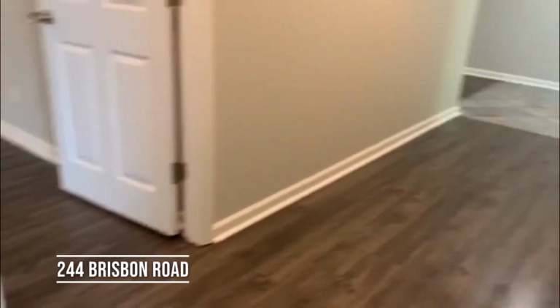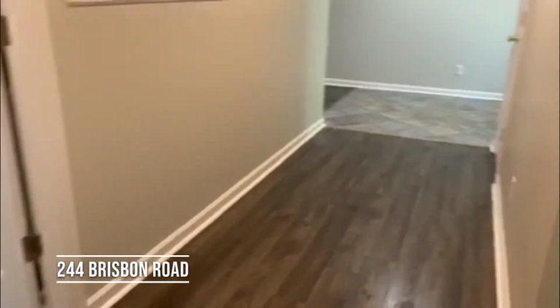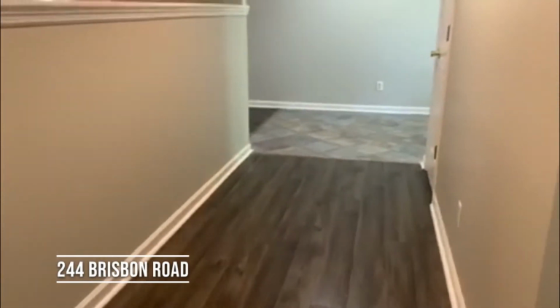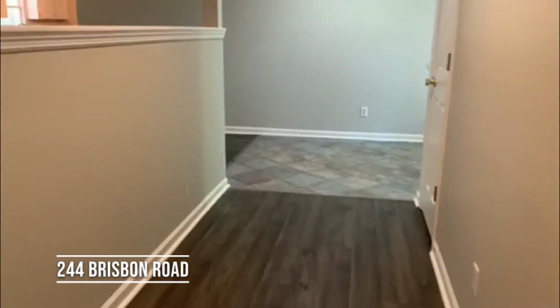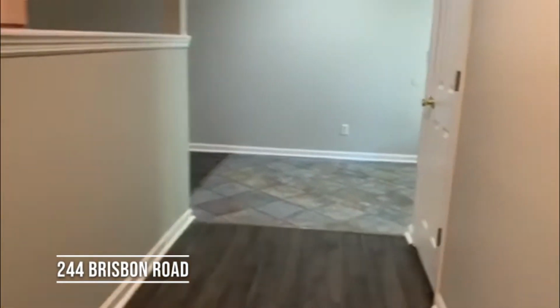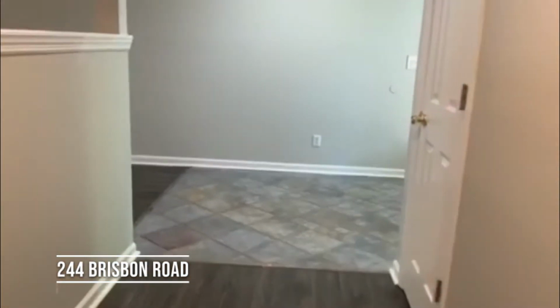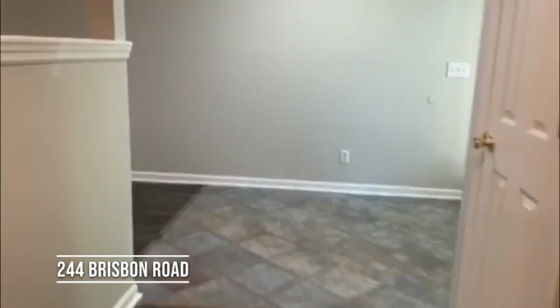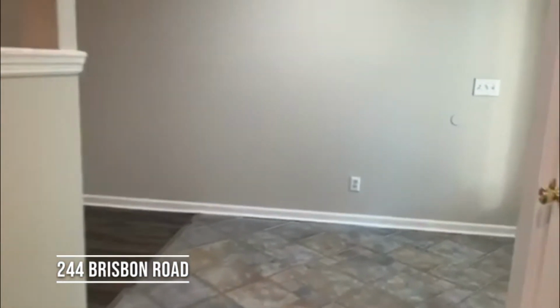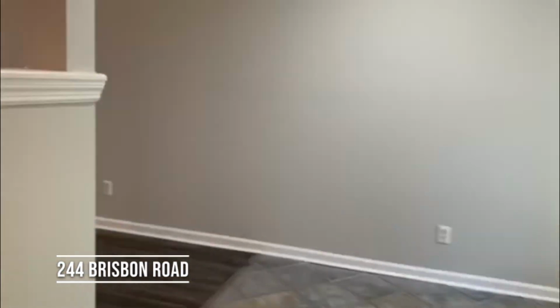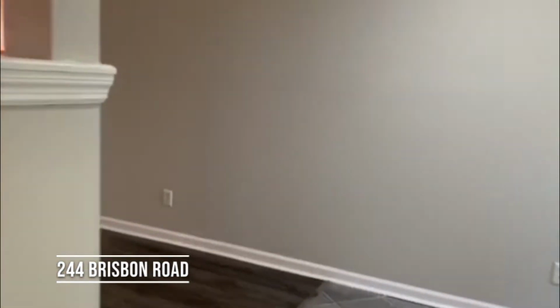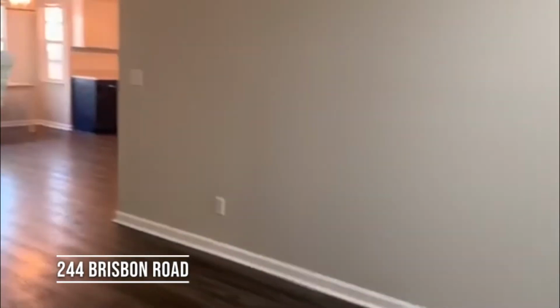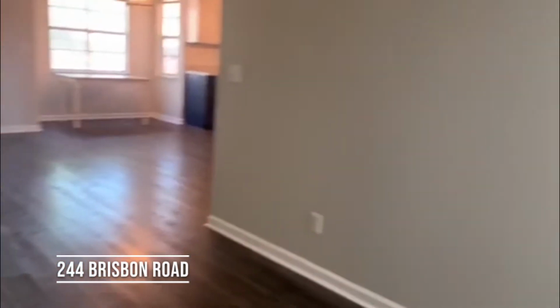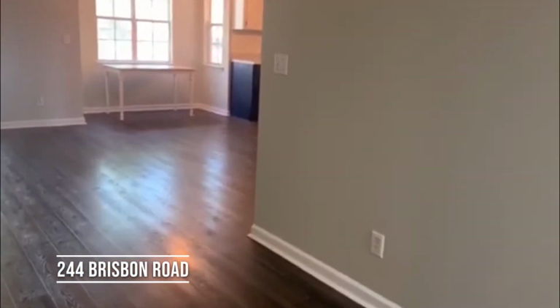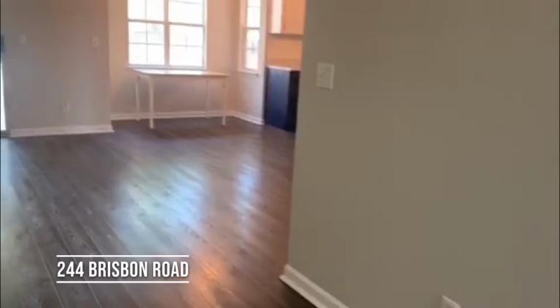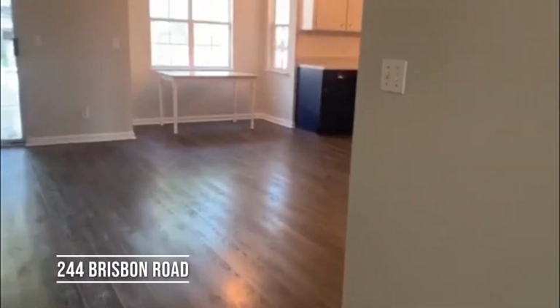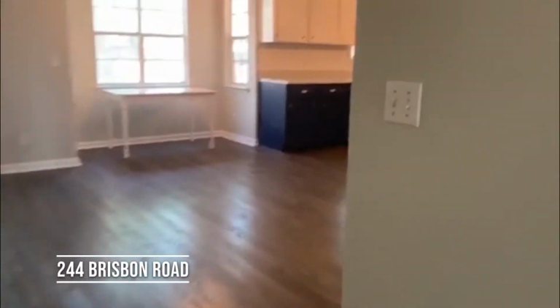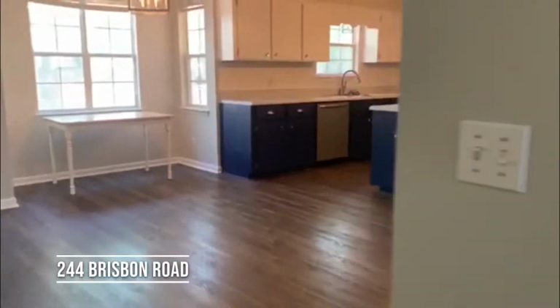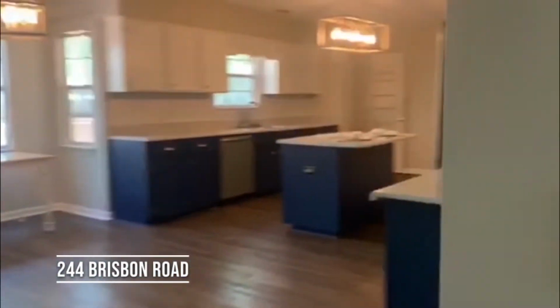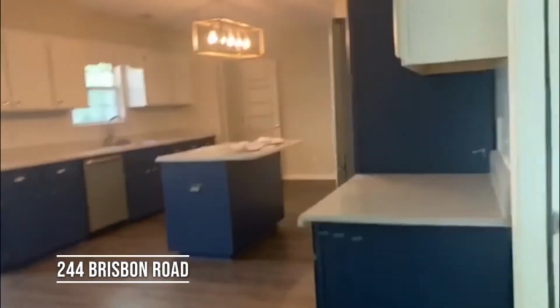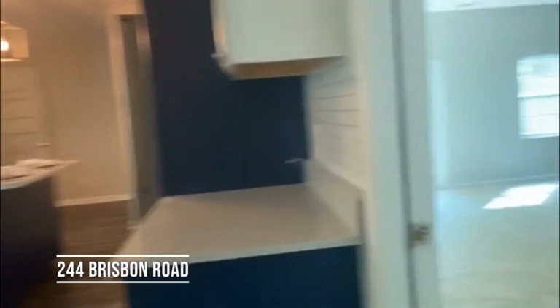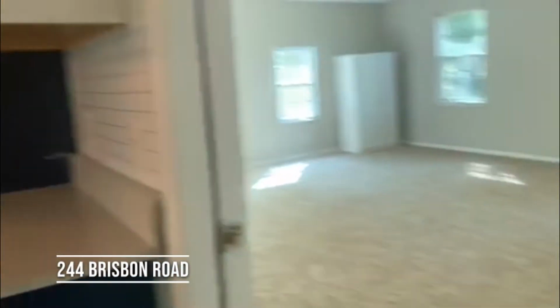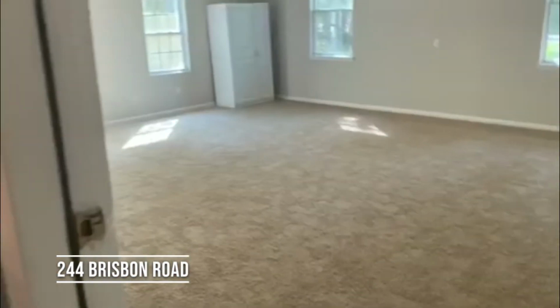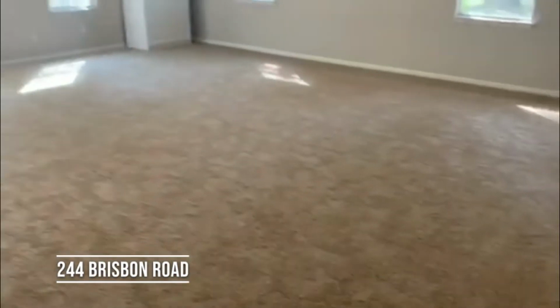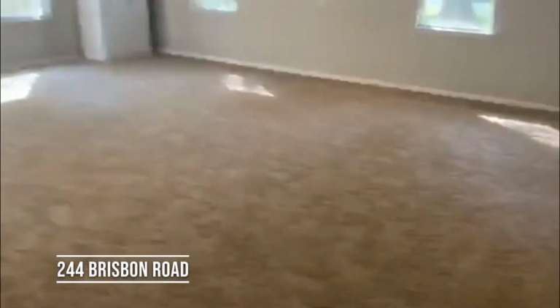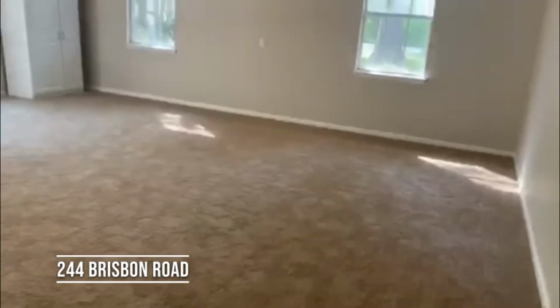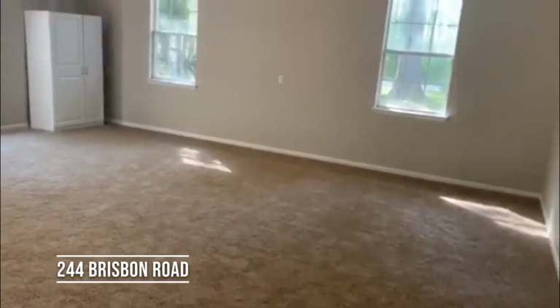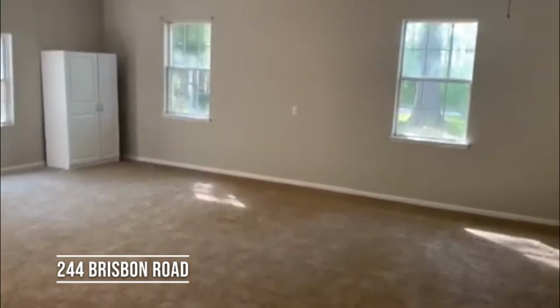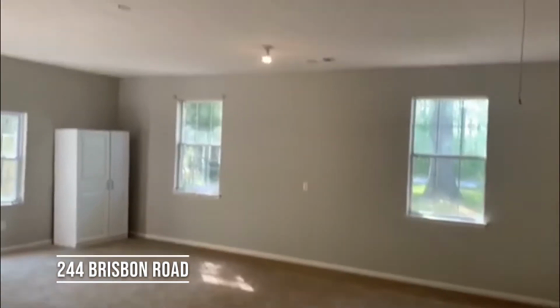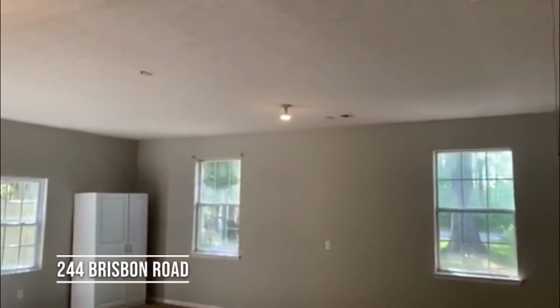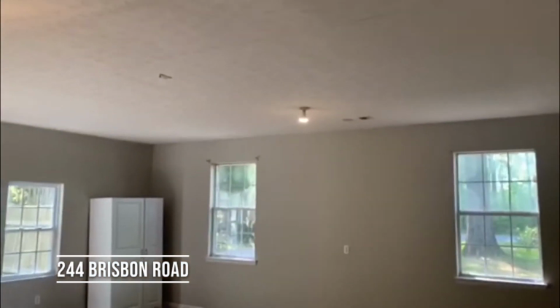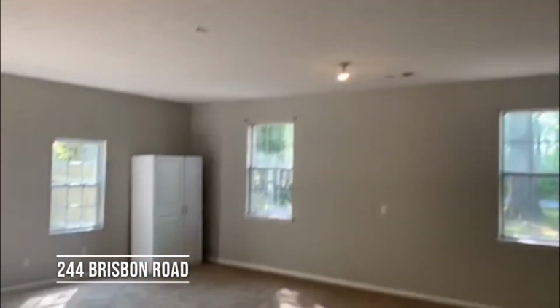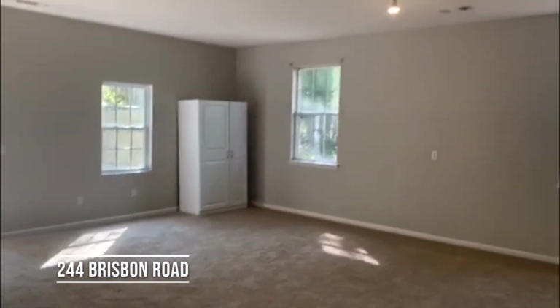We'll go back this way and into the large bonus room with brand new carpet and brand new paint — this was also just freshly painted.